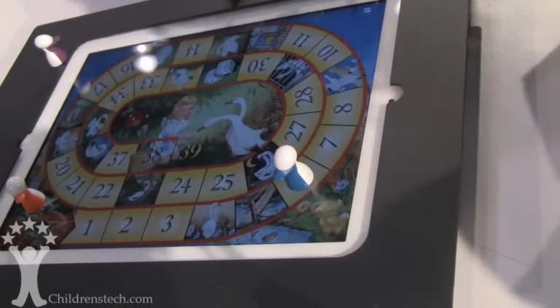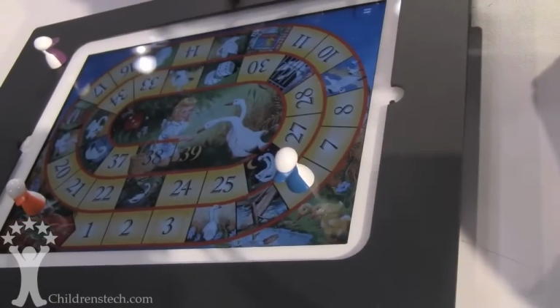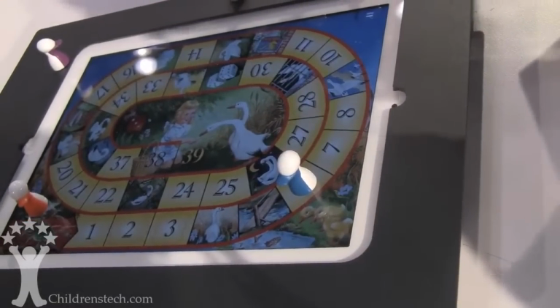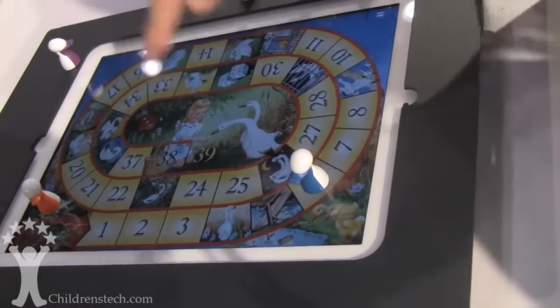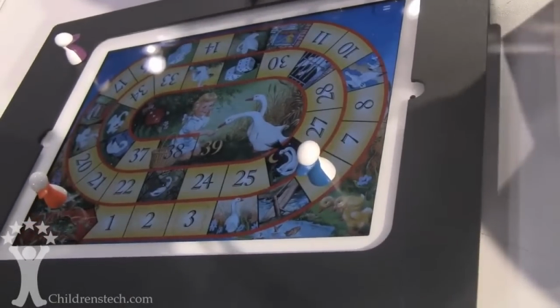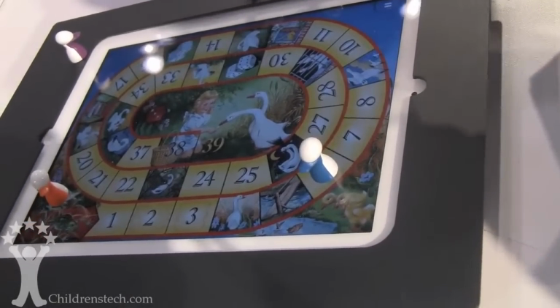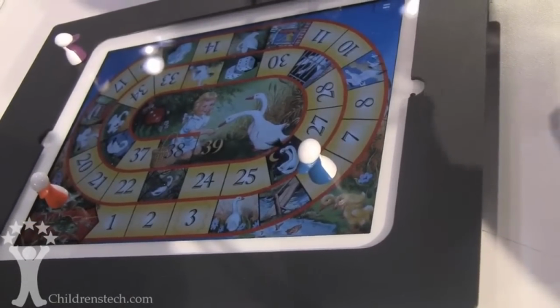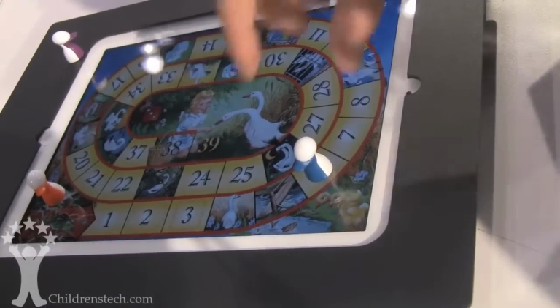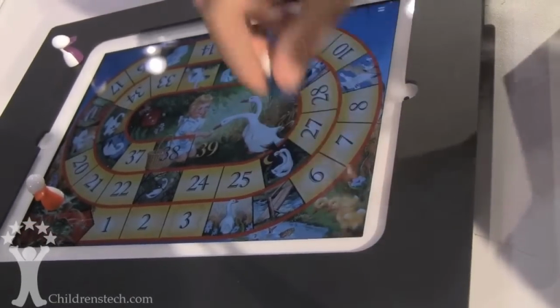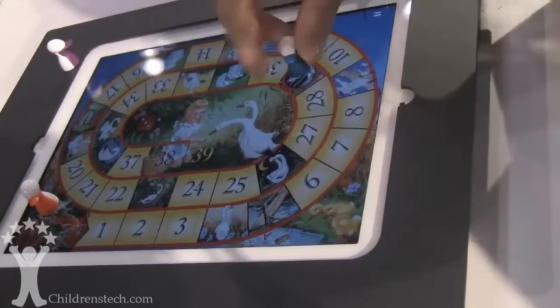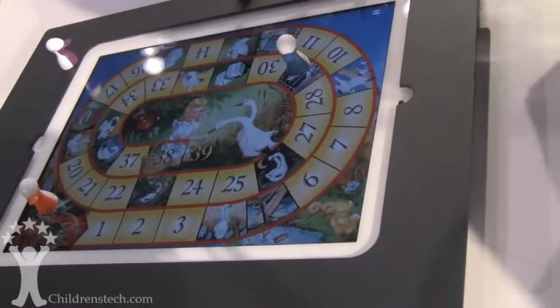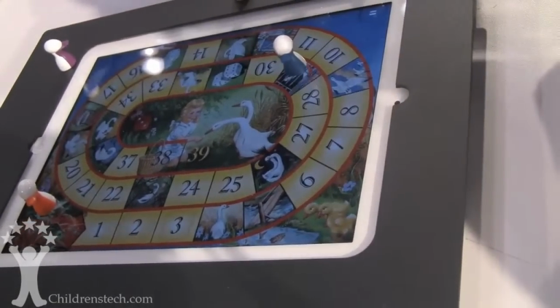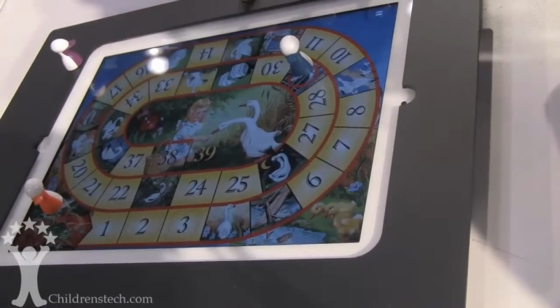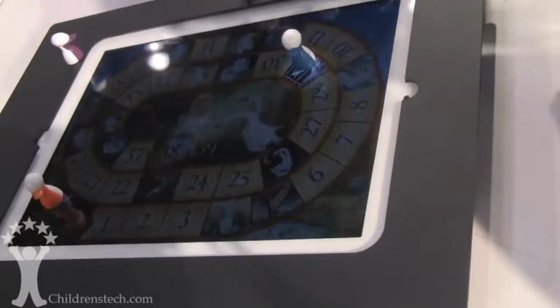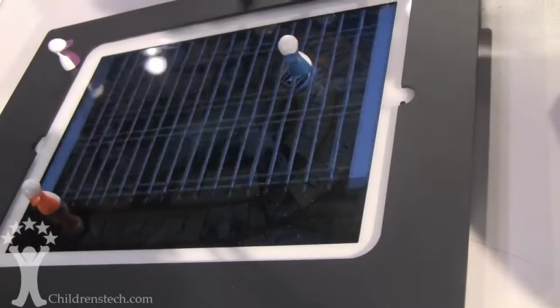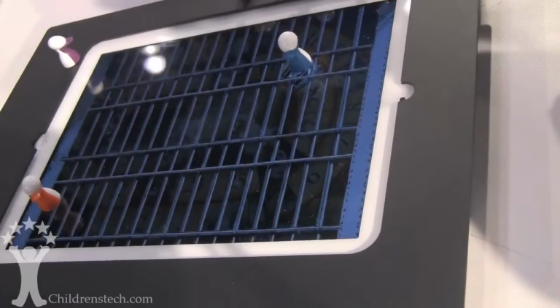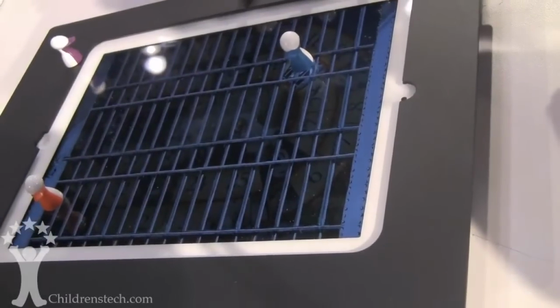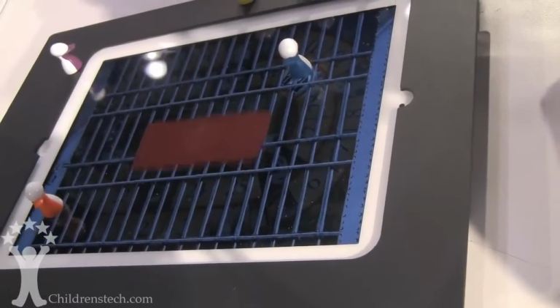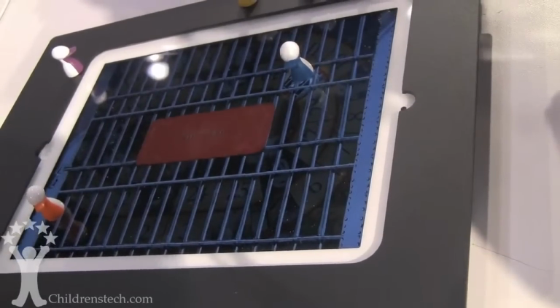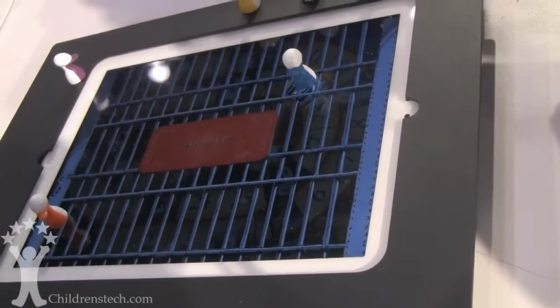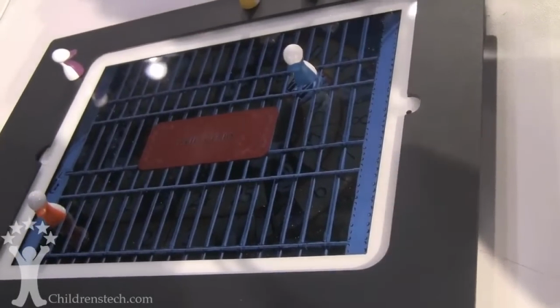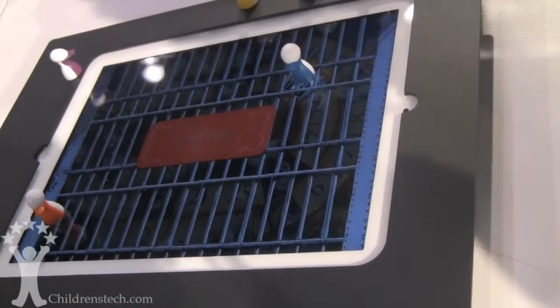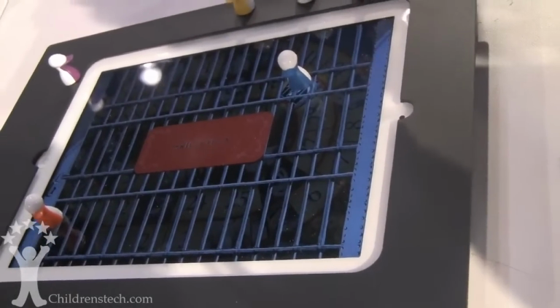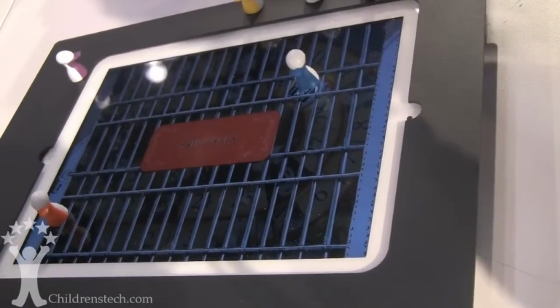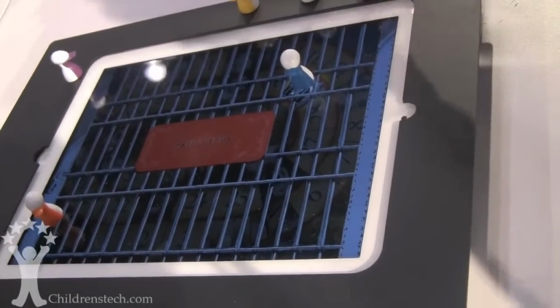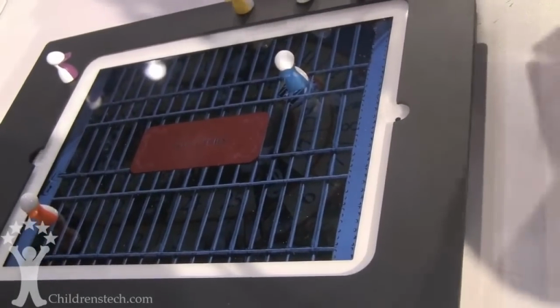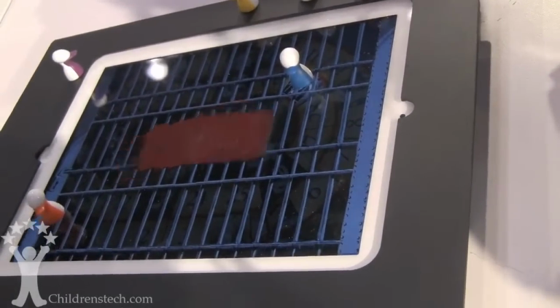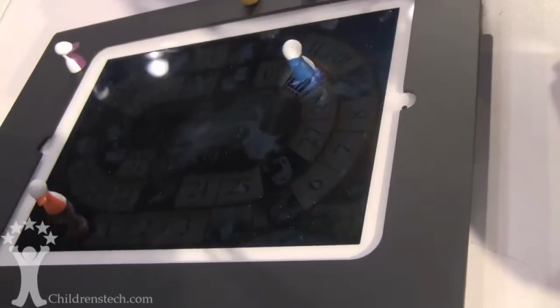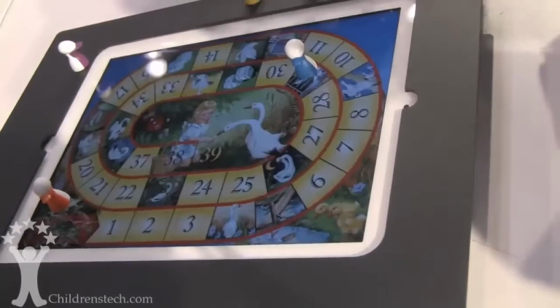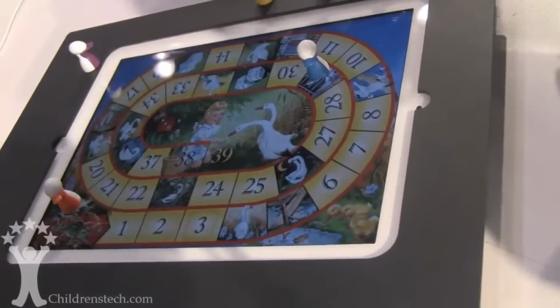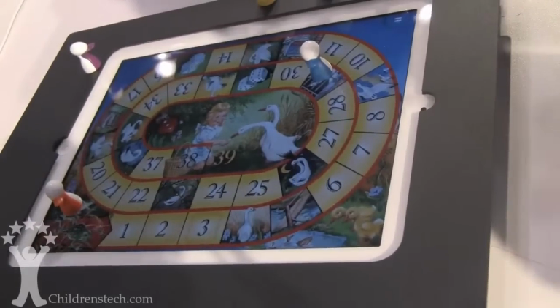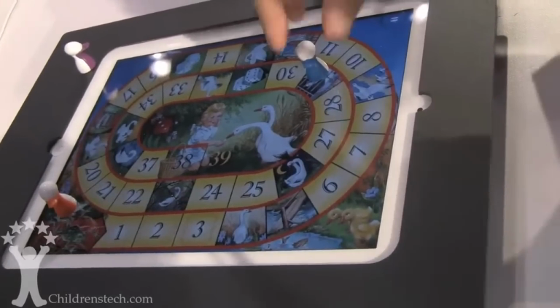There are also well pieces — if you accidentally land on the well, I'll go here and show you that. This one is jail: skip your turn. So everything is kind of animated; it comes to life and tells you what to do.